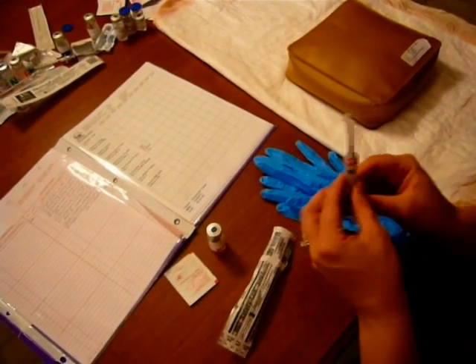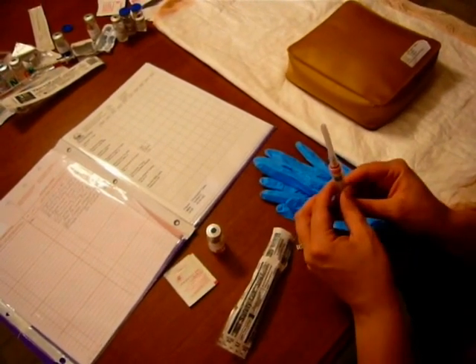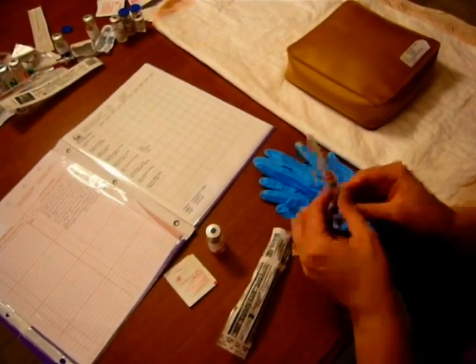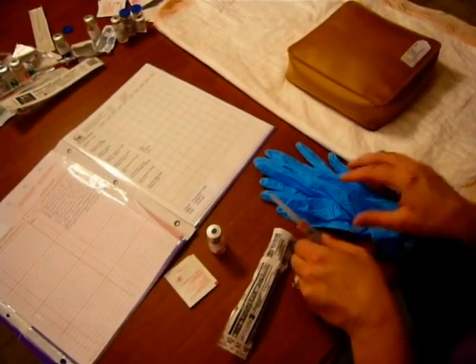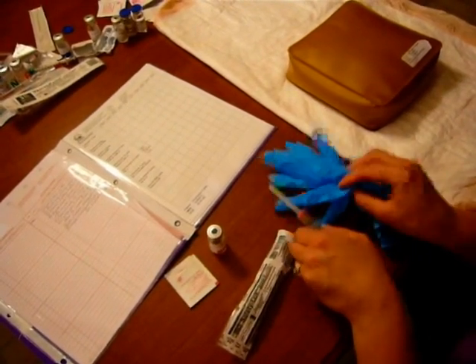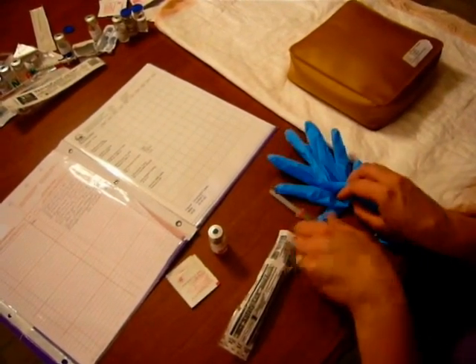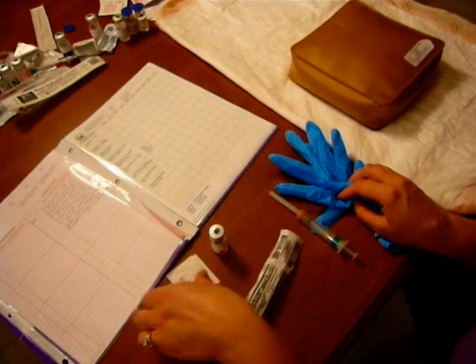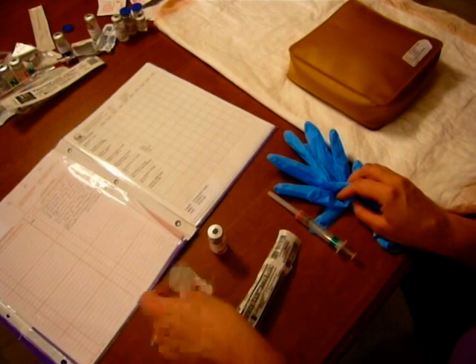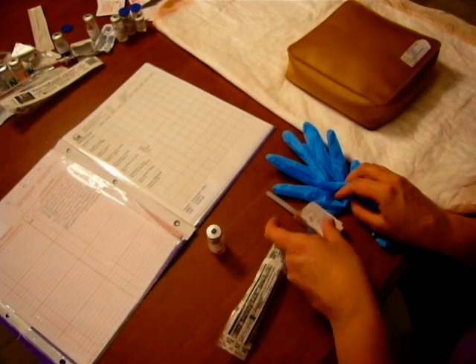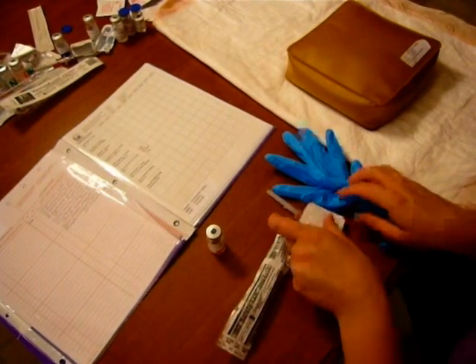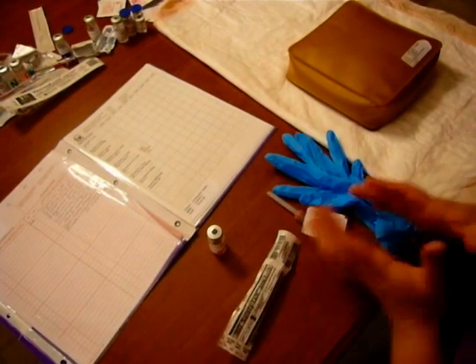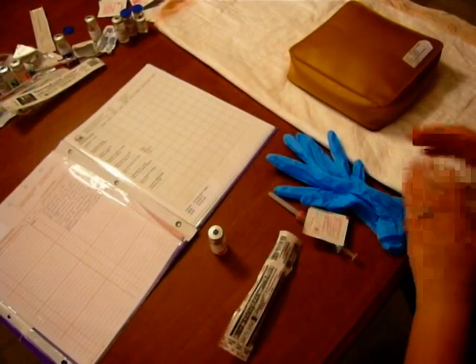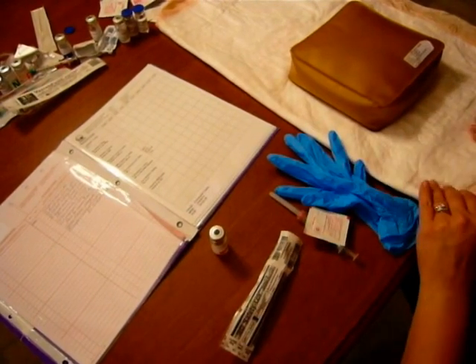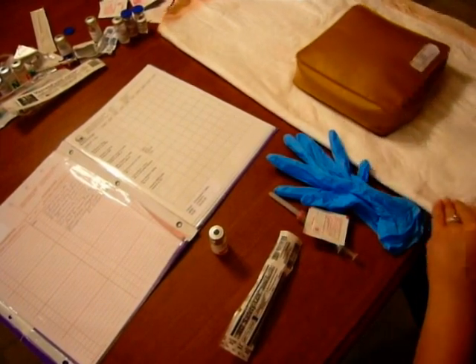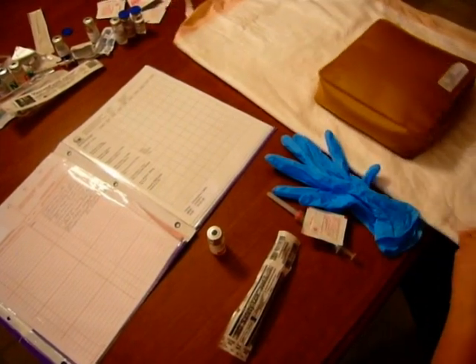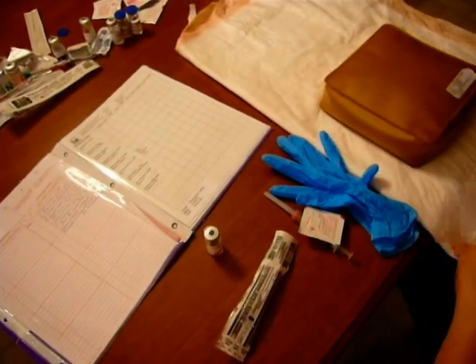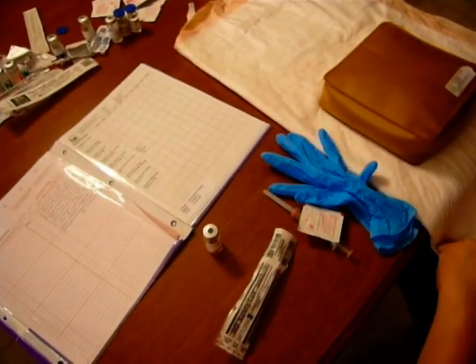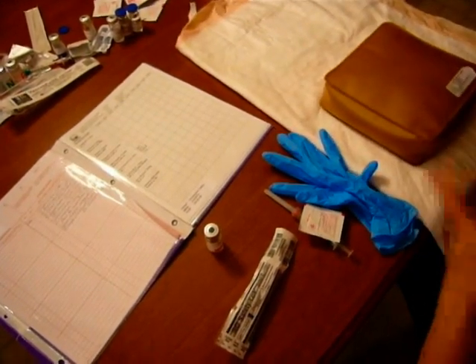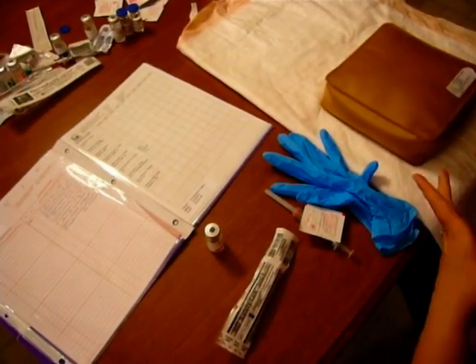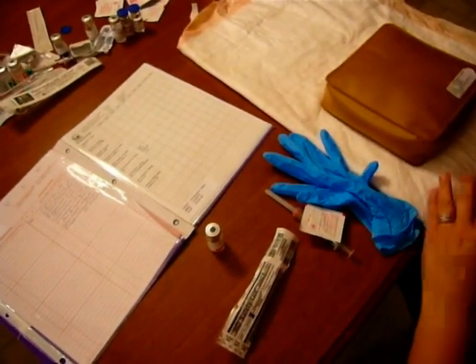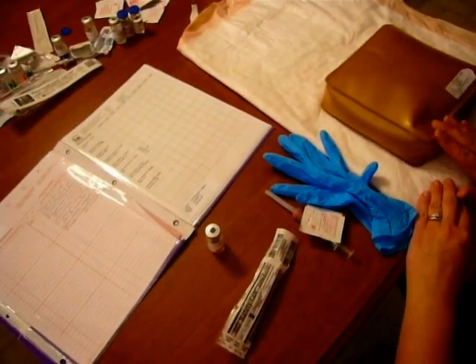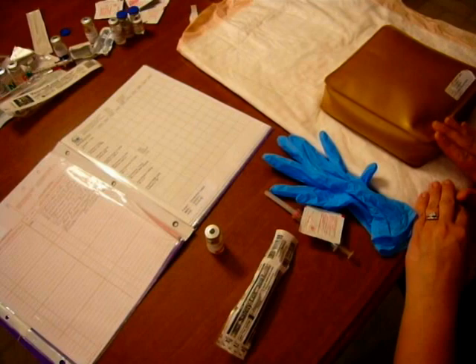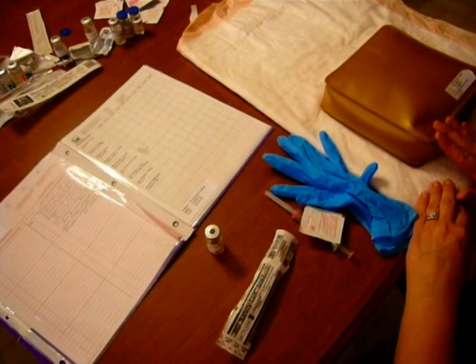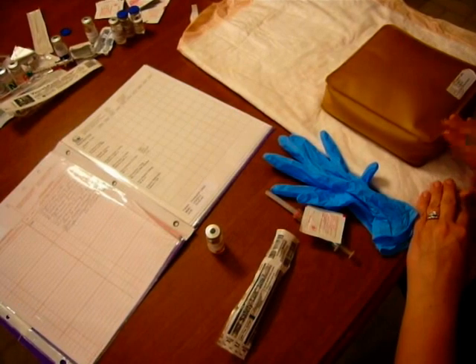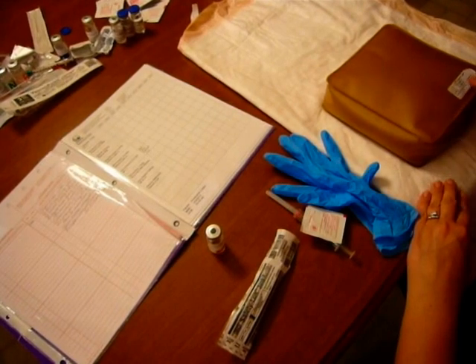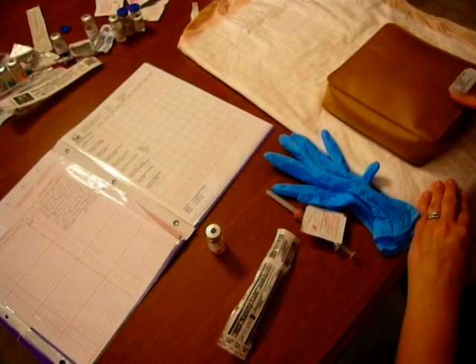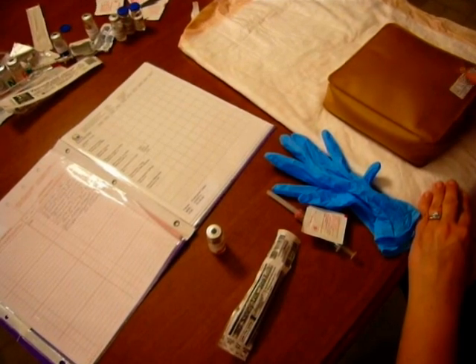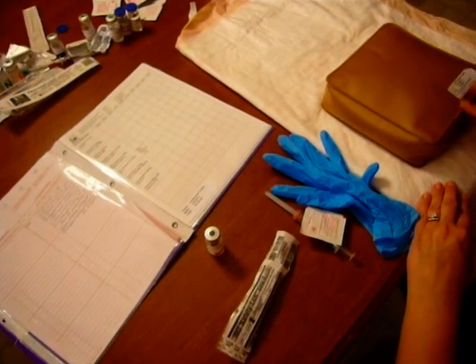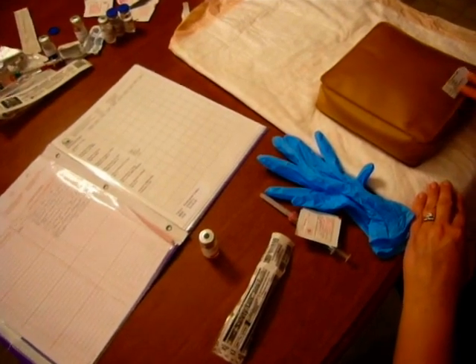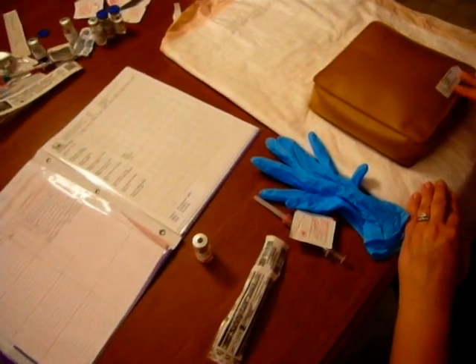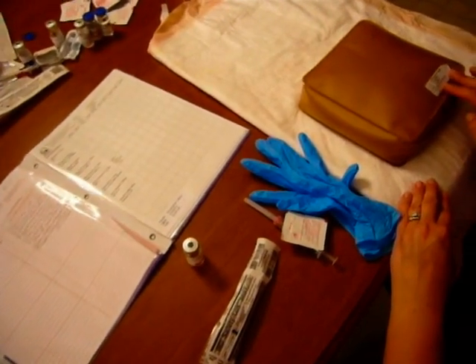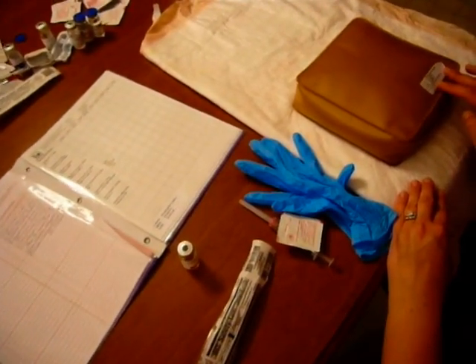I have my needle ready, I have my gloves ready, and my alcohol. I'm ready to transition into my patient. I'll wash my hands, go into the room, introduce myself to my patient, and make sure I check two patient identifiers with their armband.